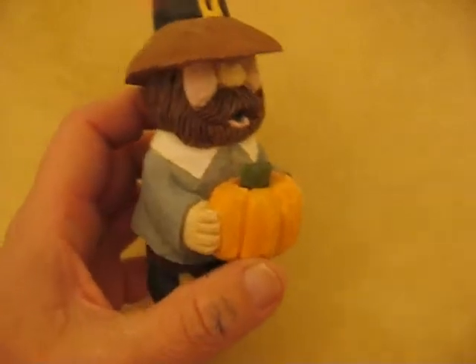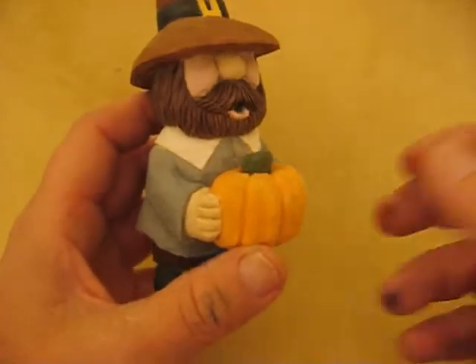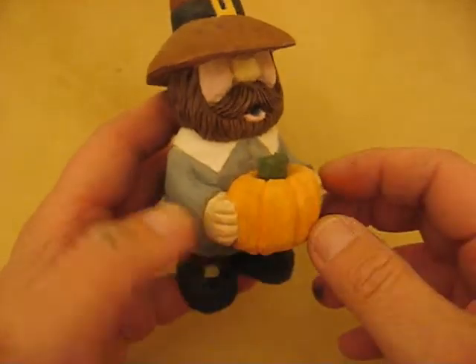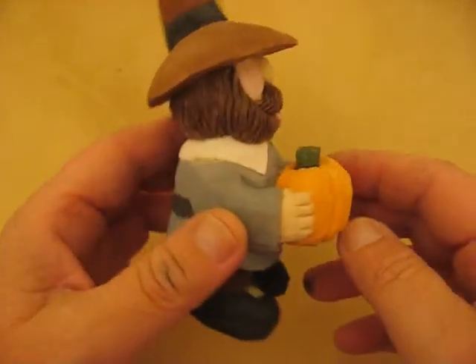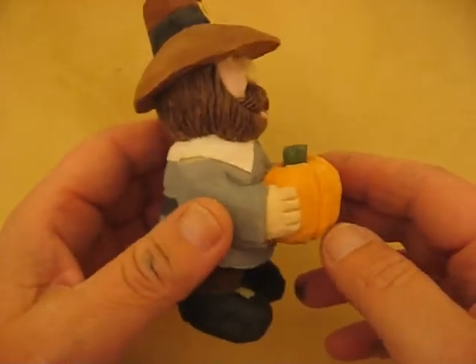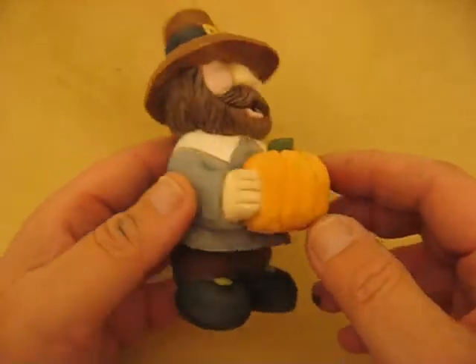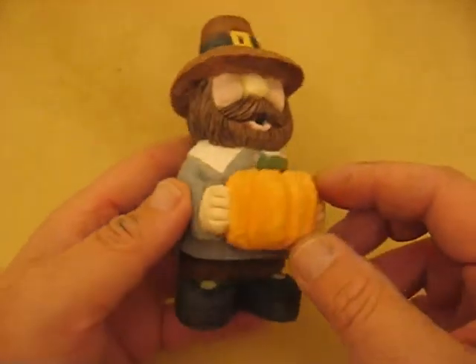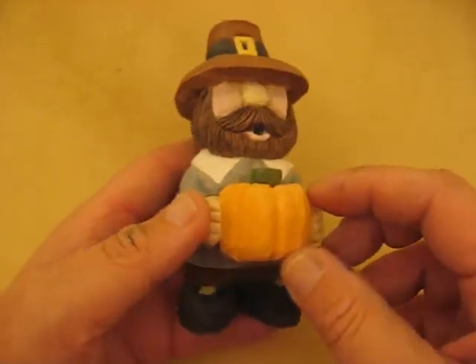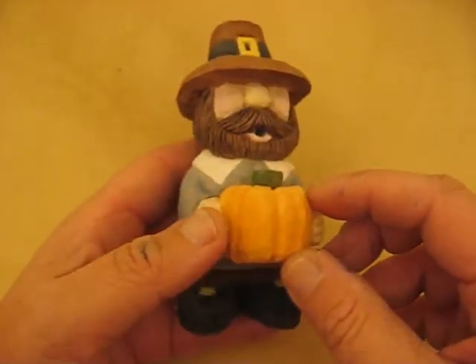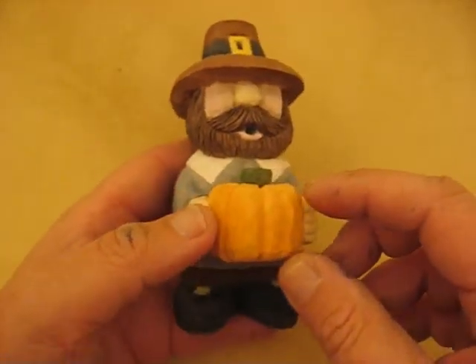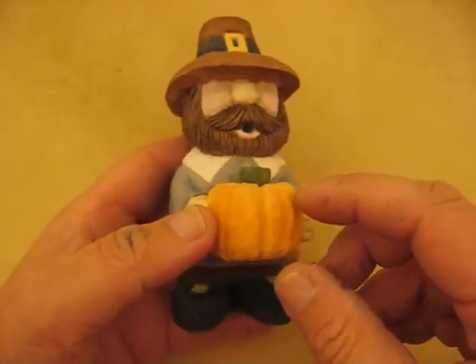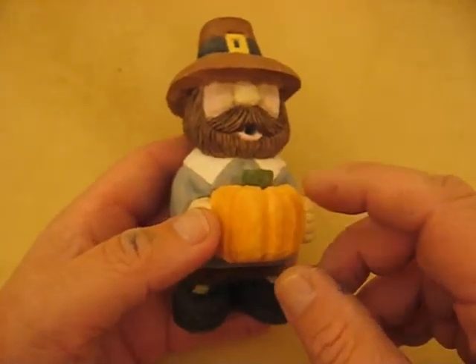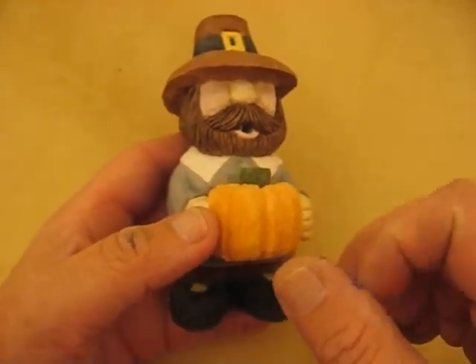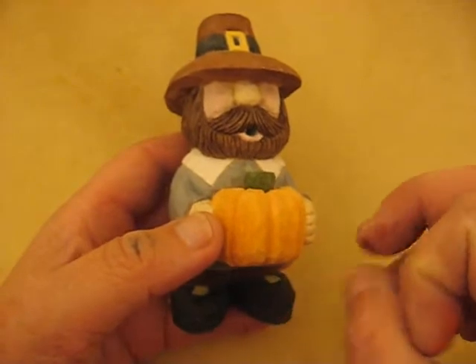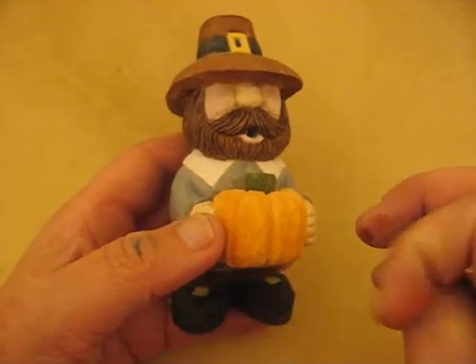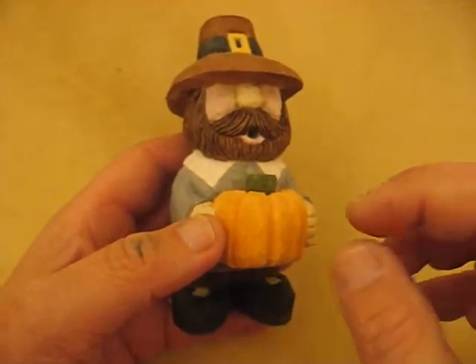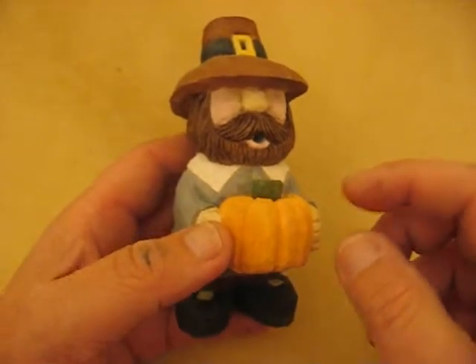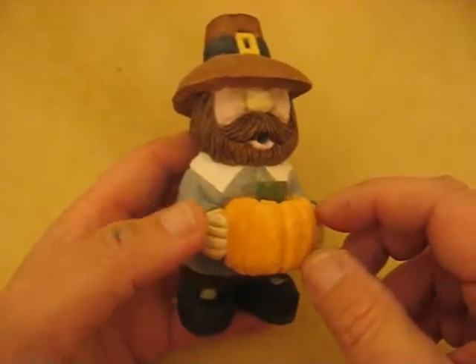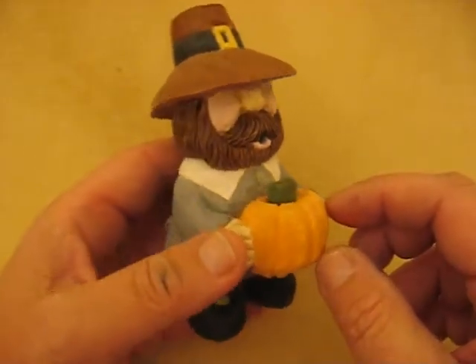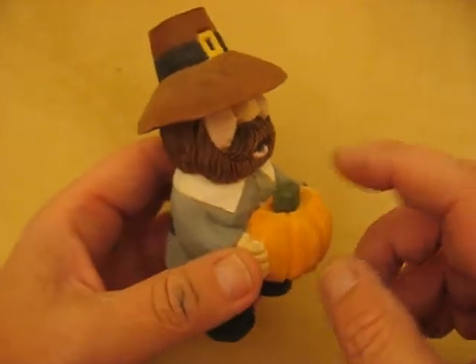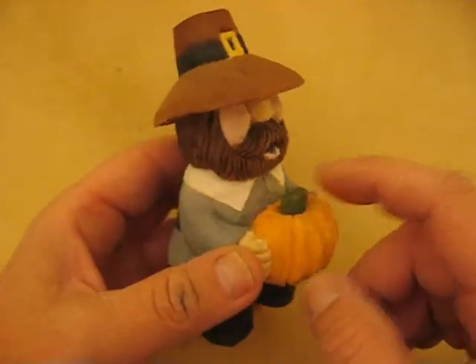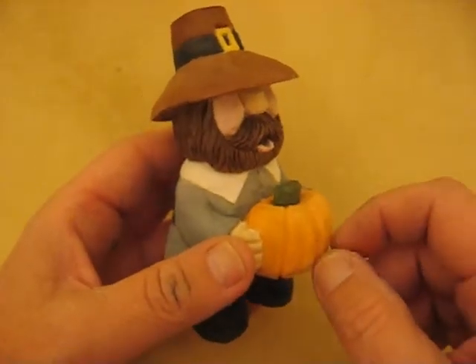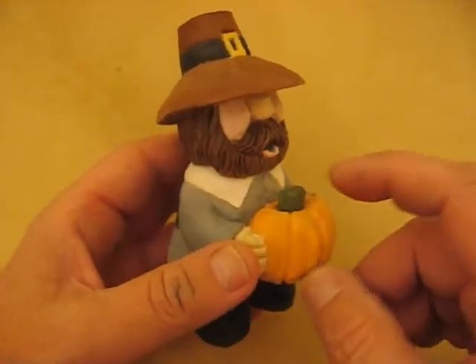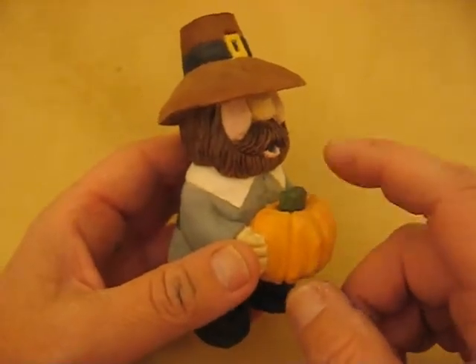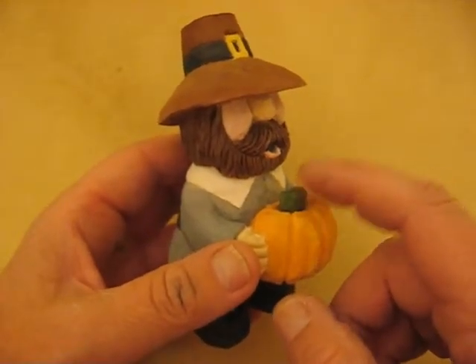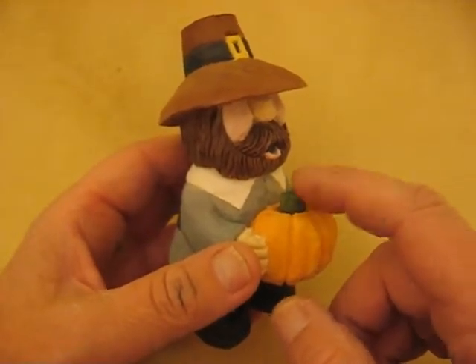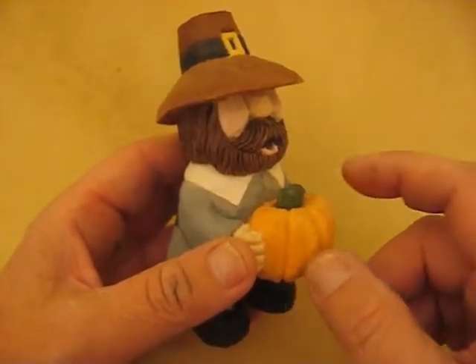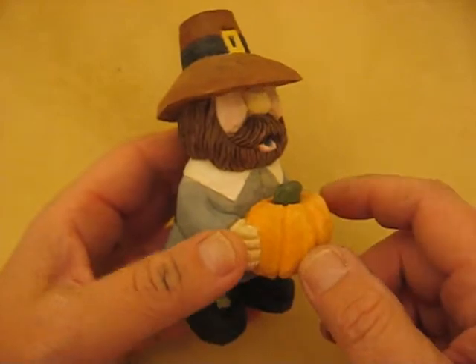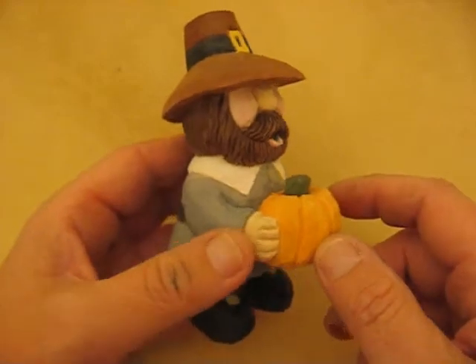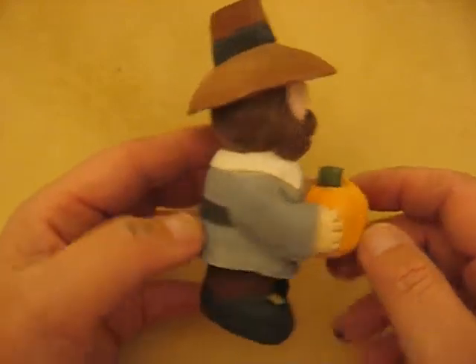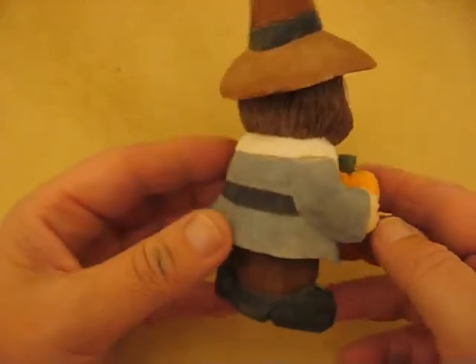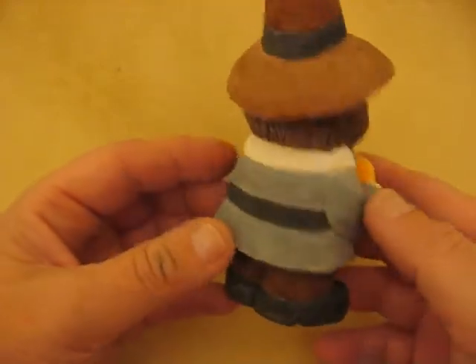The pumpkin is made — I have a pumpkin color that I mixed some white and some yellow with it, and then did a little bit of green with a green and burnt umber mix.